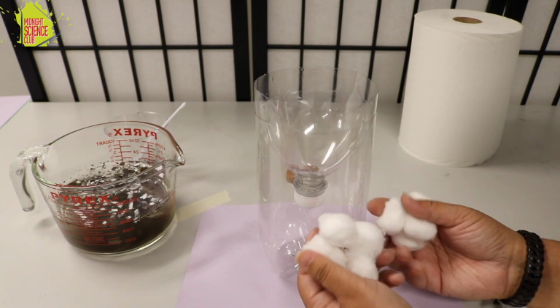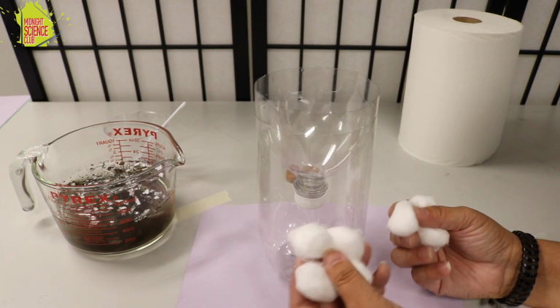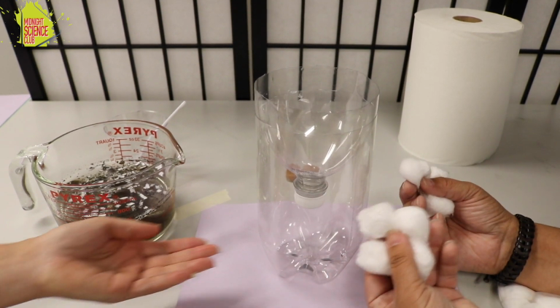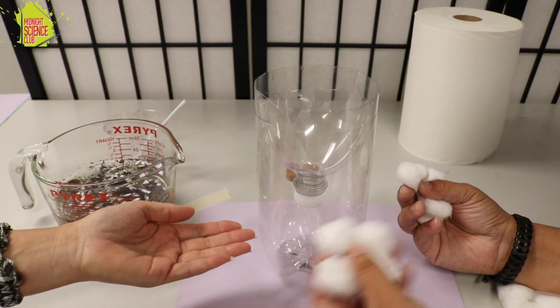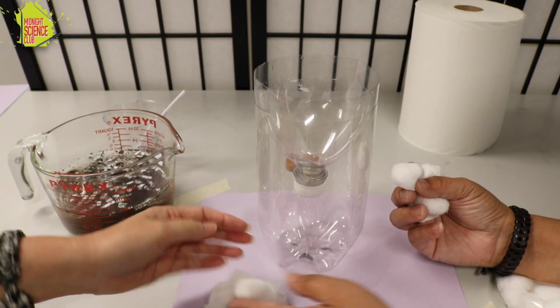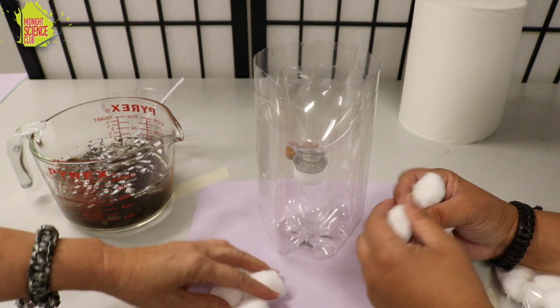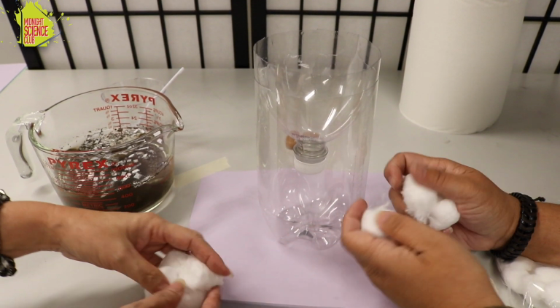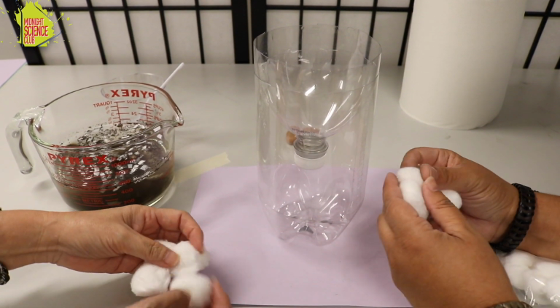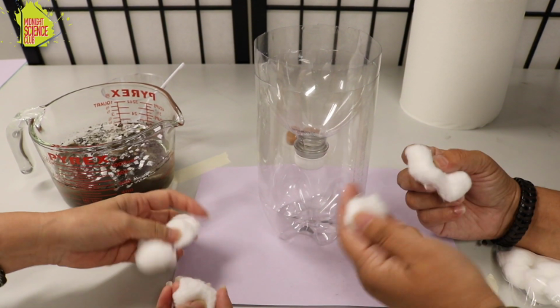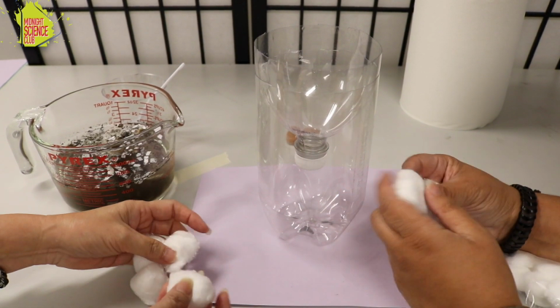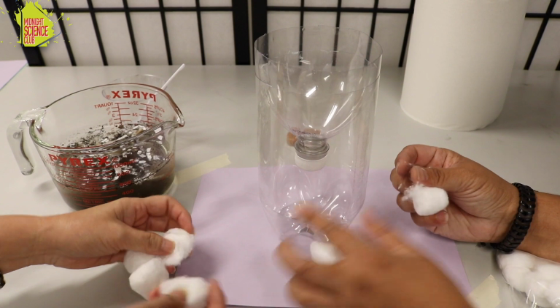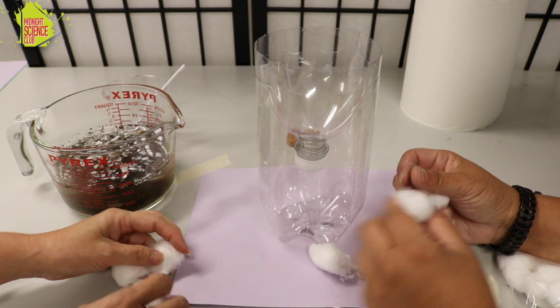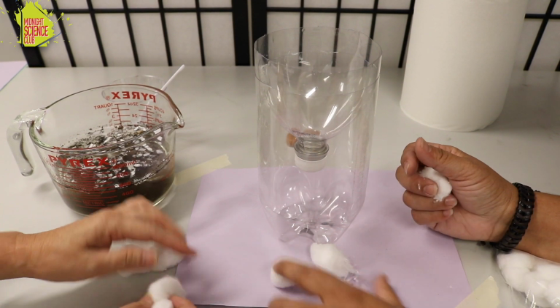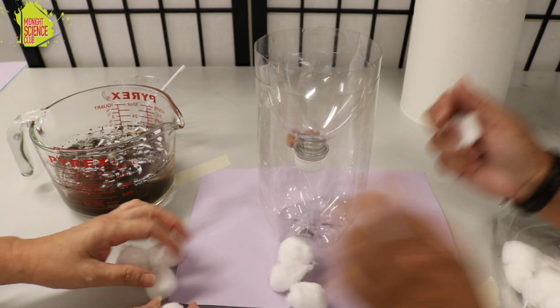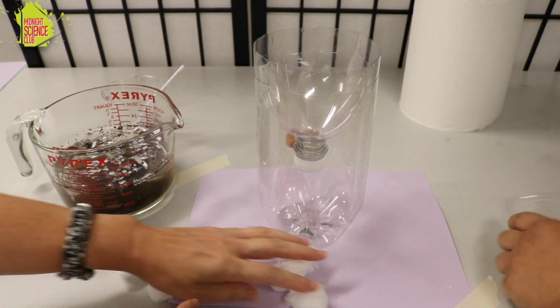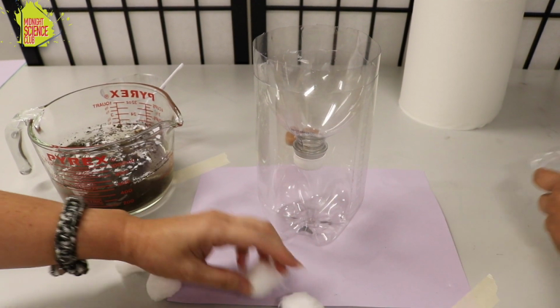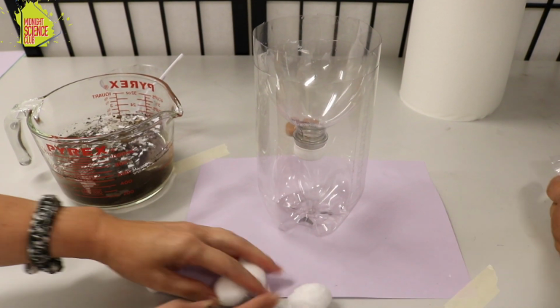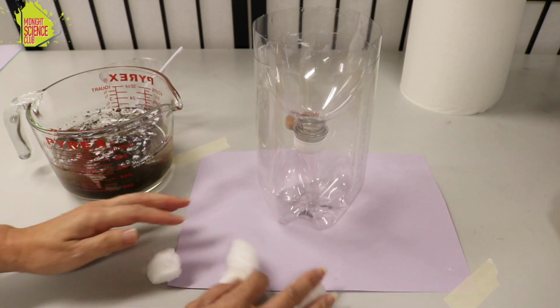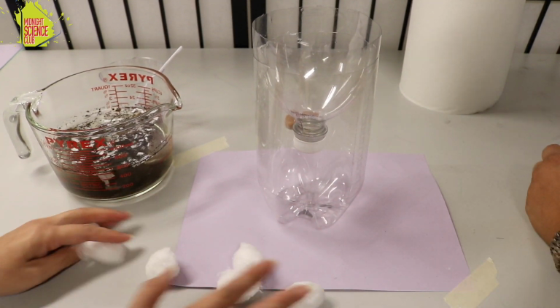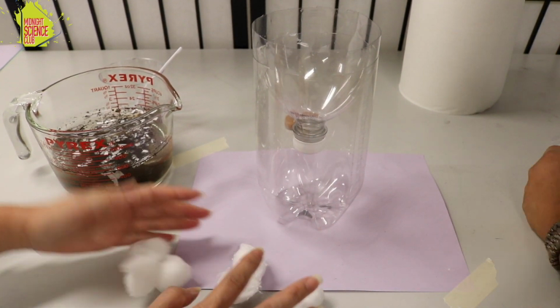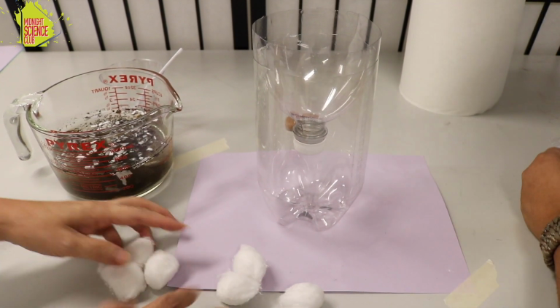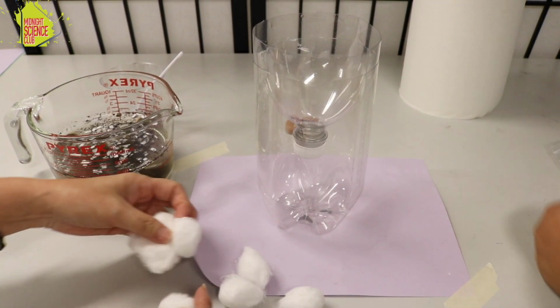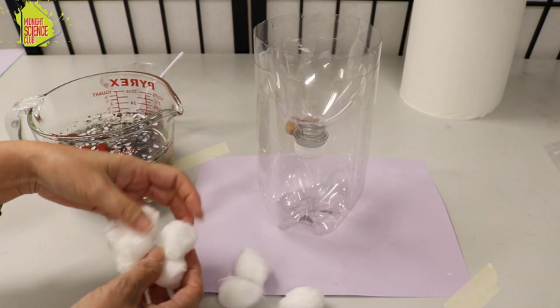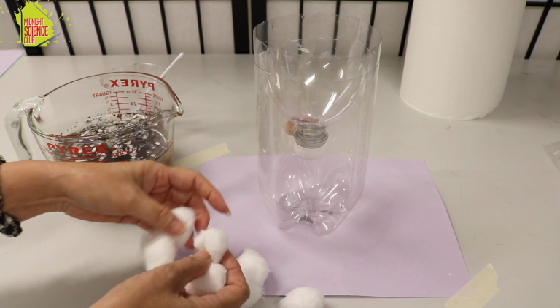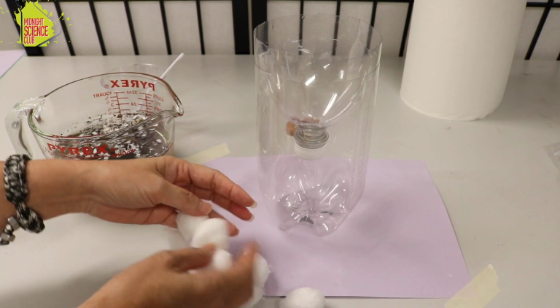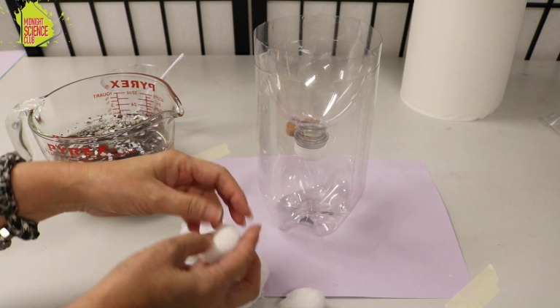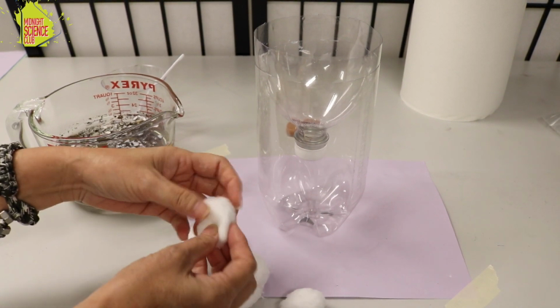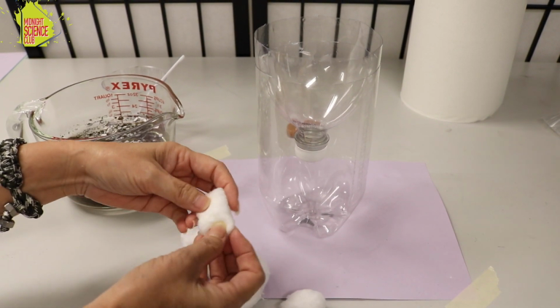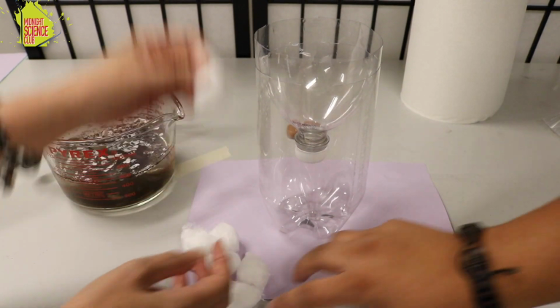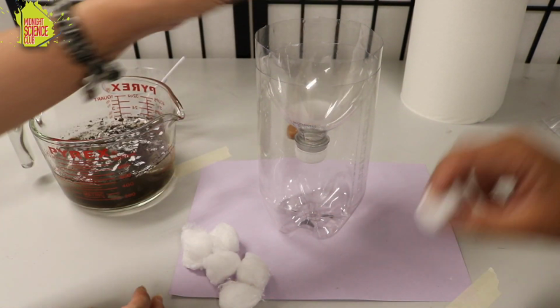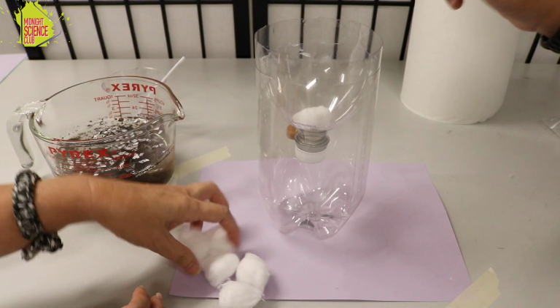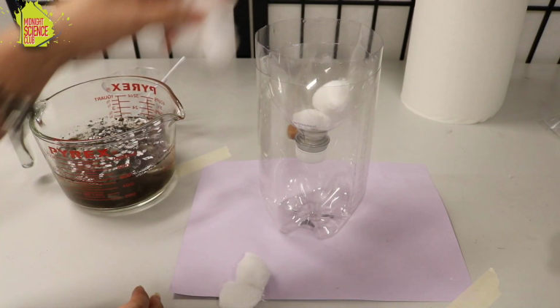I've got cotton balls — we're gonna start with seven cotton balls. Go ahead and put those cotton balls down there in the bottom. You don't need to open anything up; you can just drop them right in there.